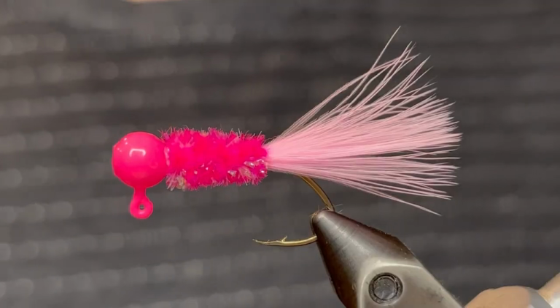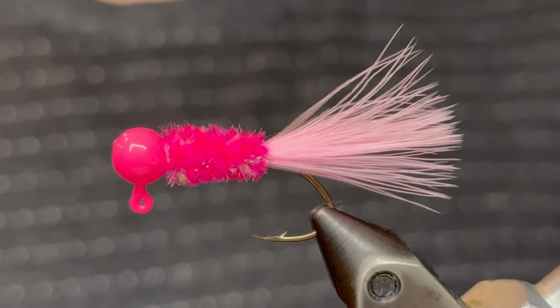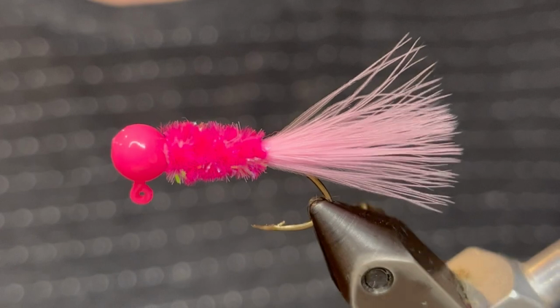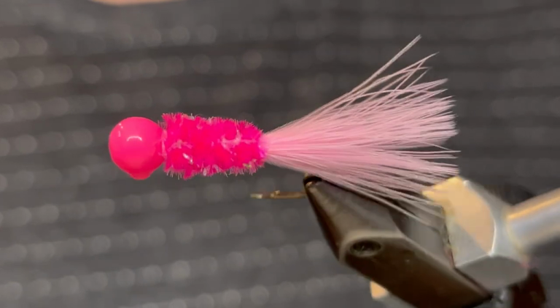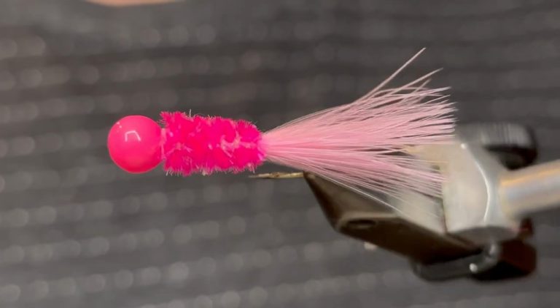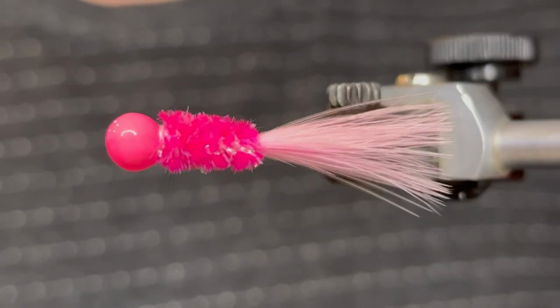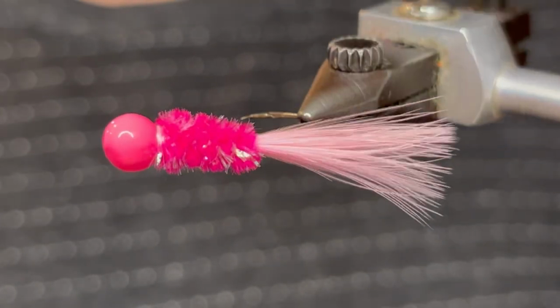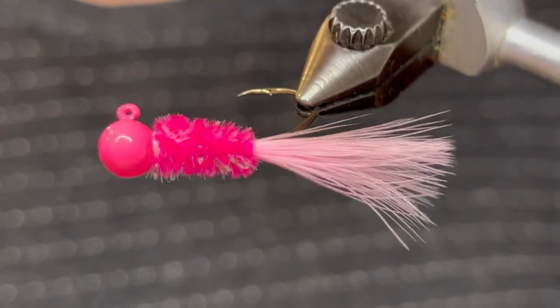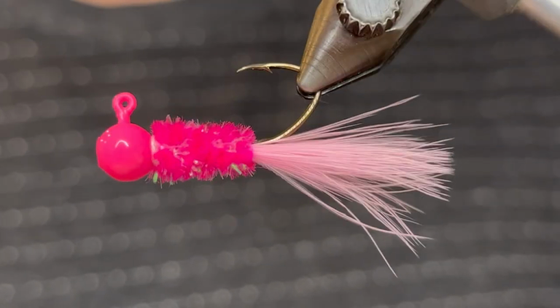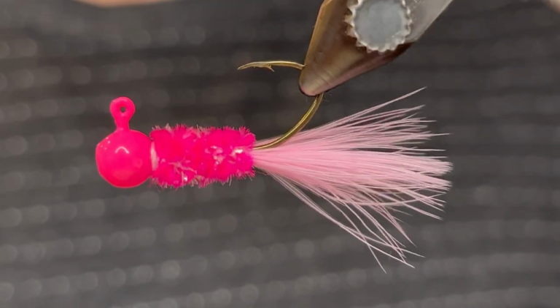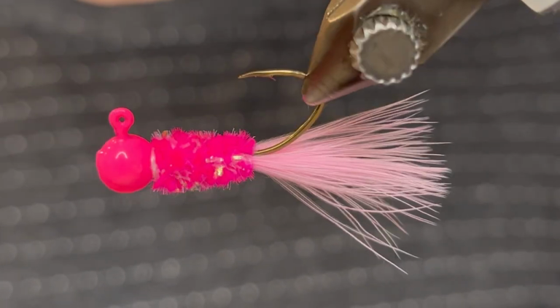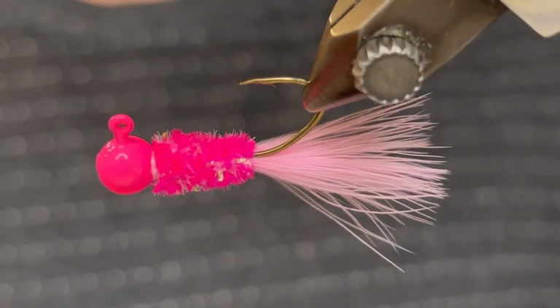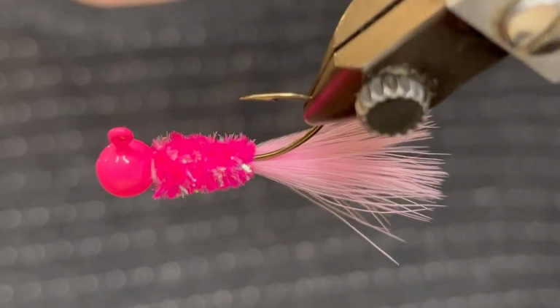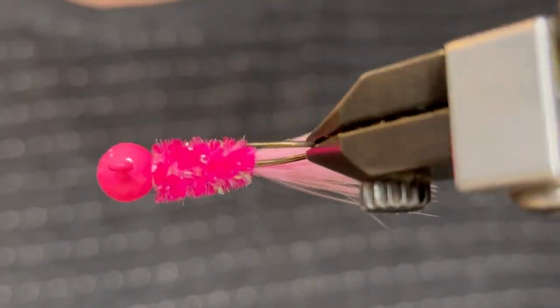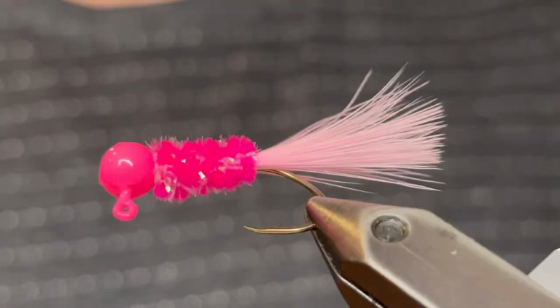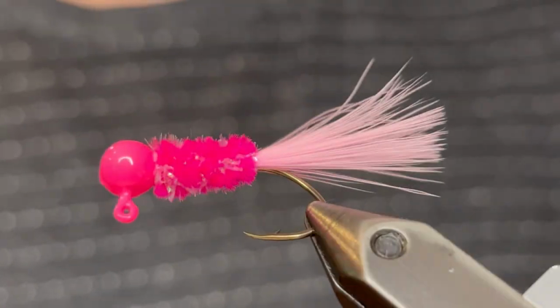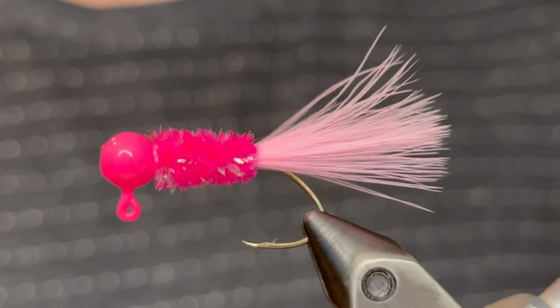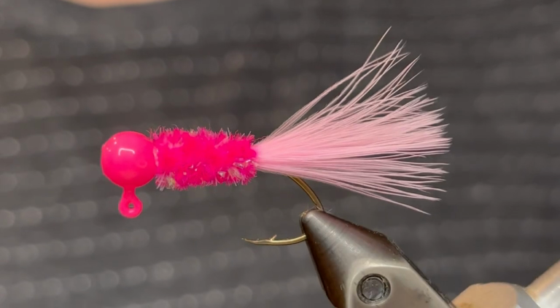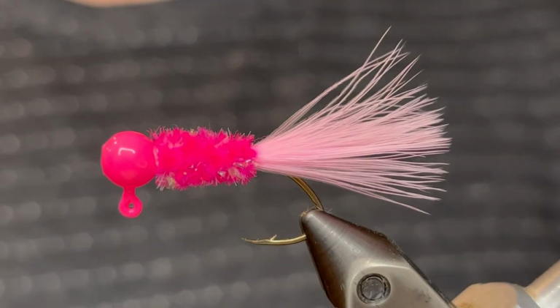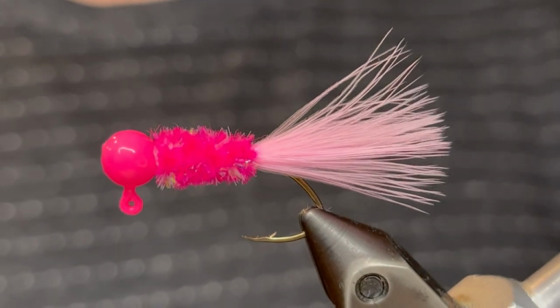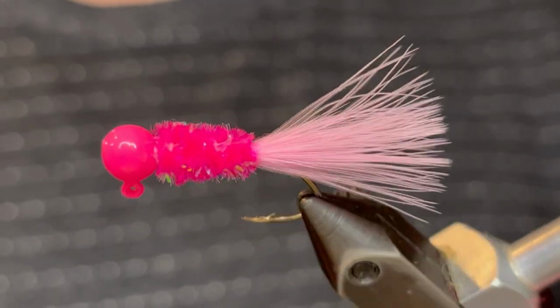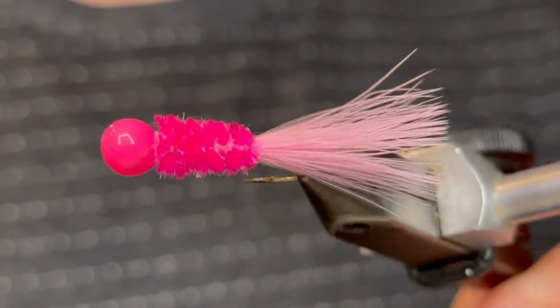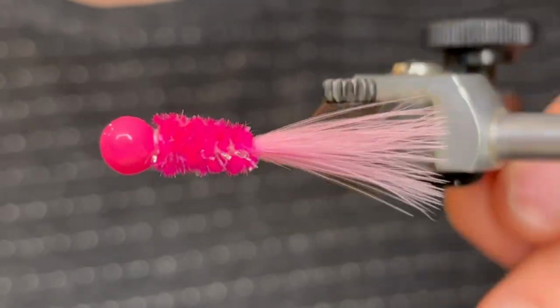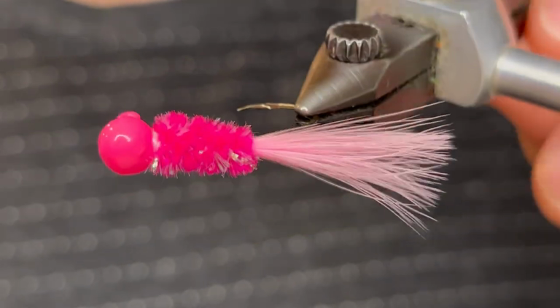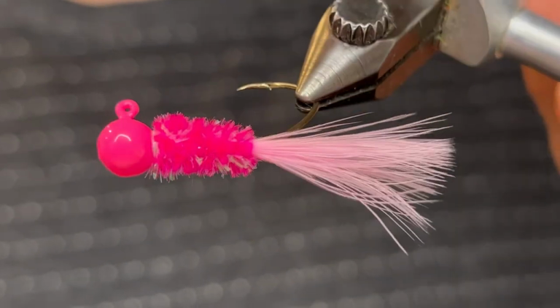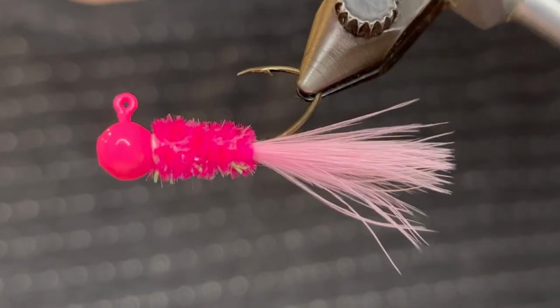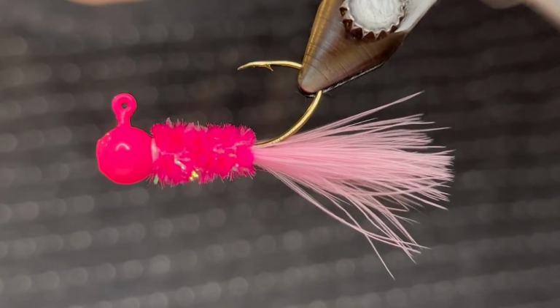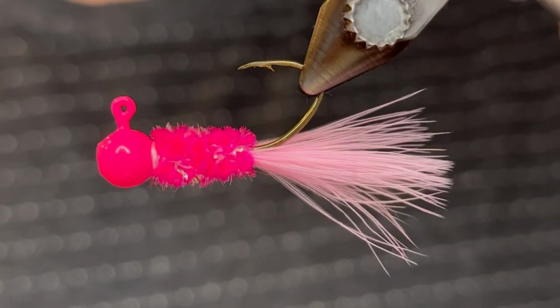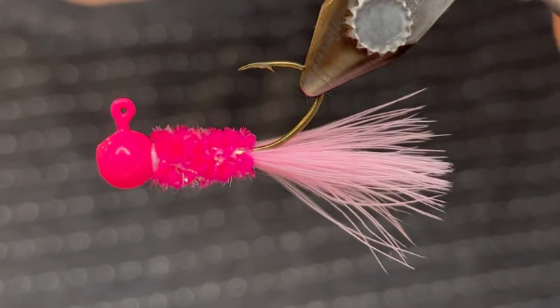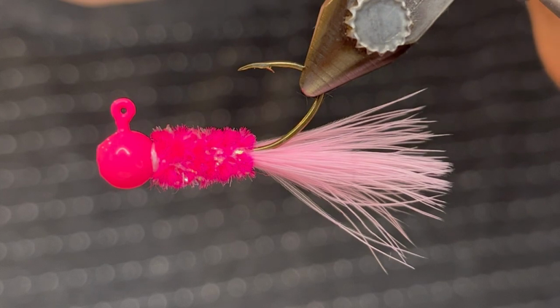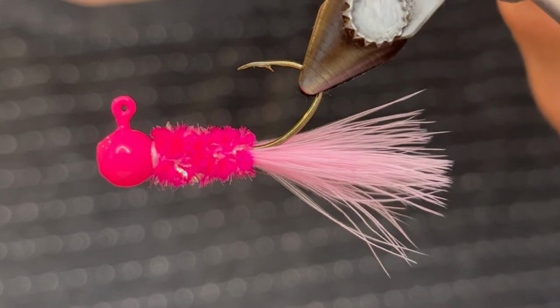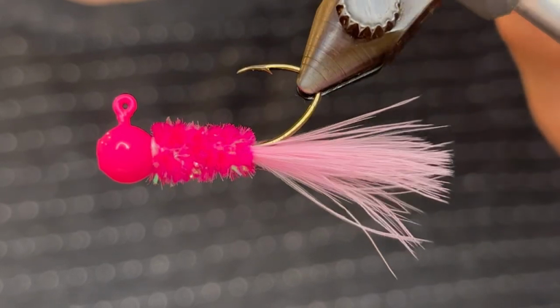So that's it — it's a super simple jig. I like to do the pink head and the pink body about the same pink, and then I like to do a really light pink for the tail. It just makes it stand out more, and crappie sure do love this one.